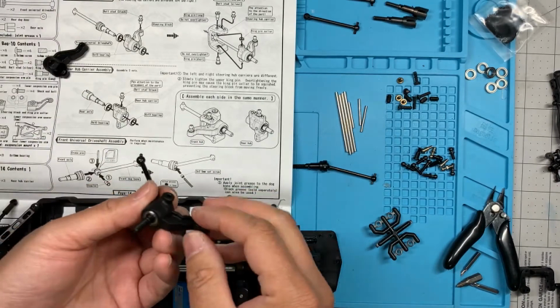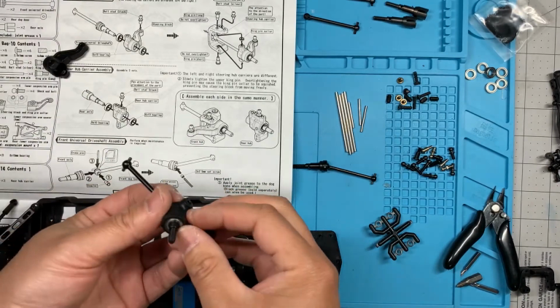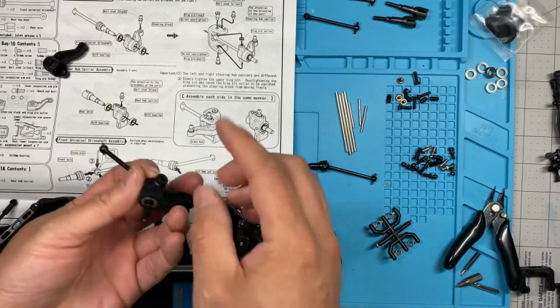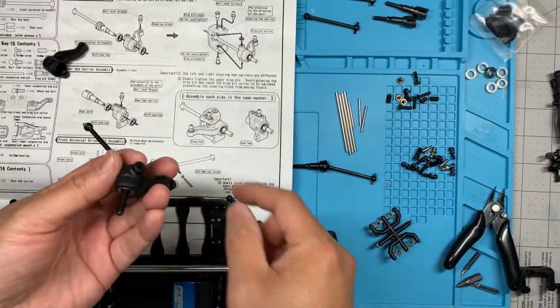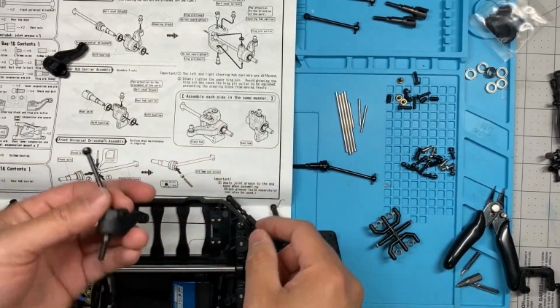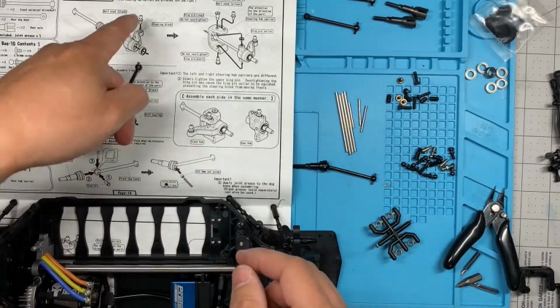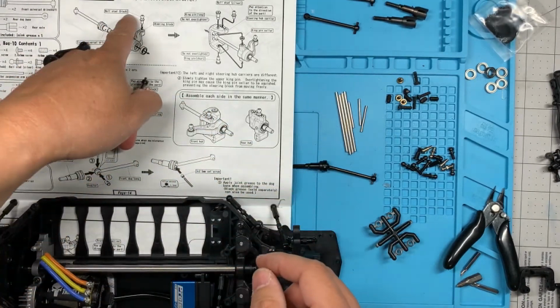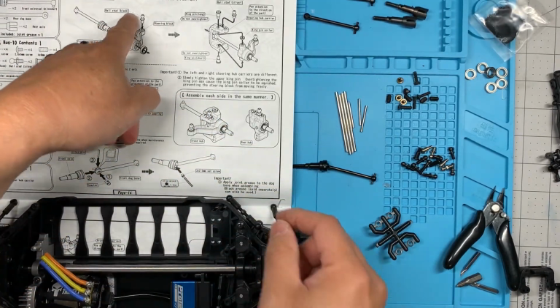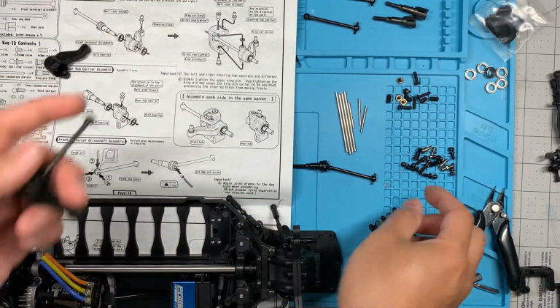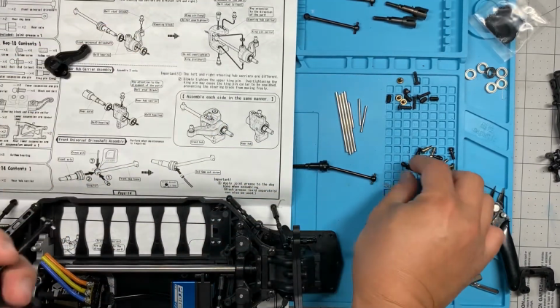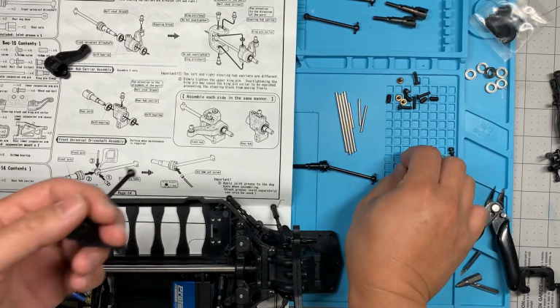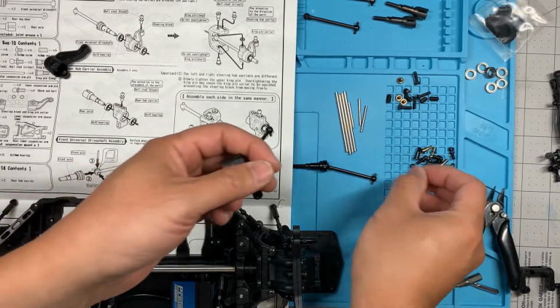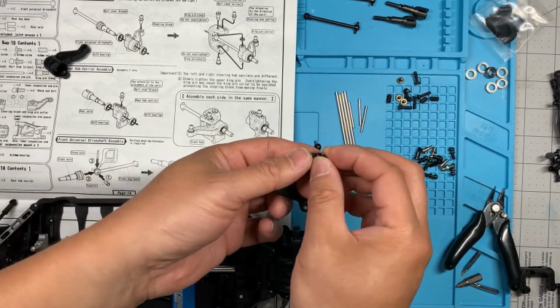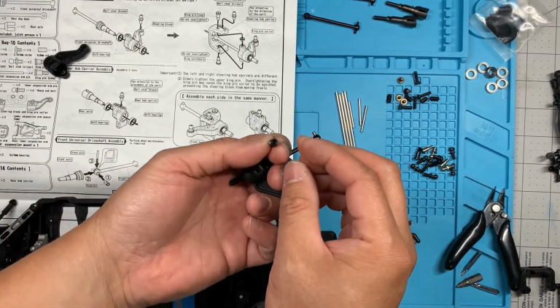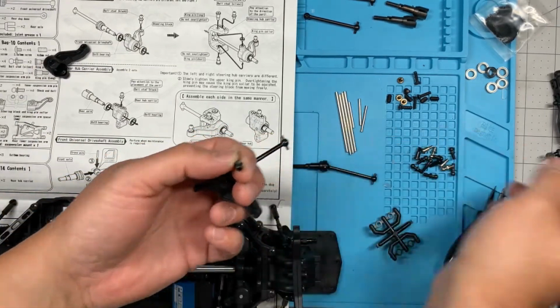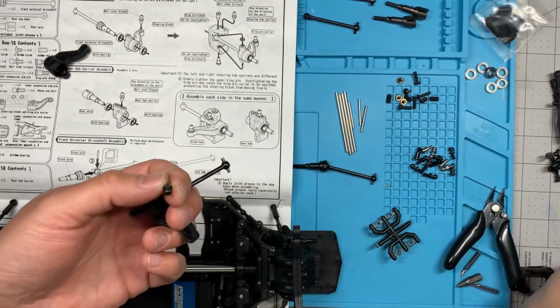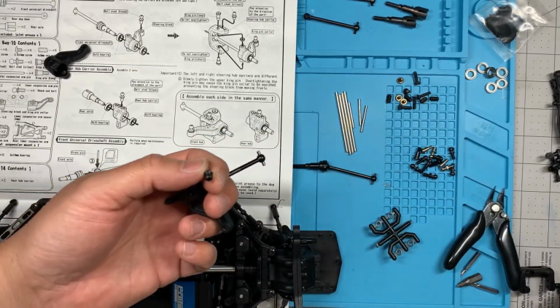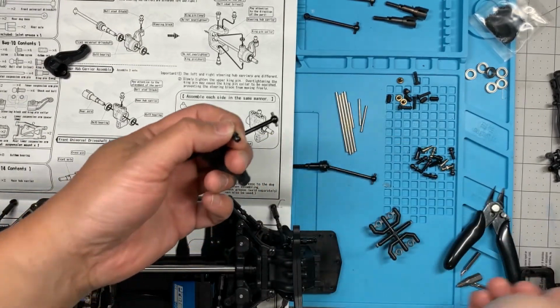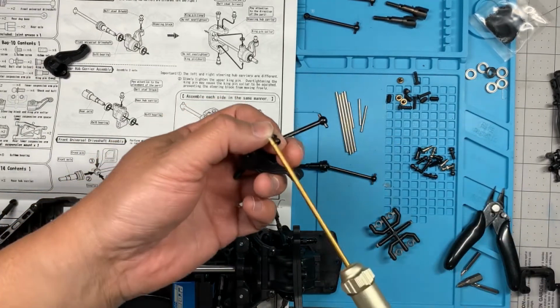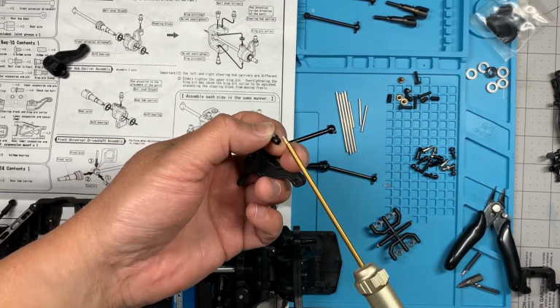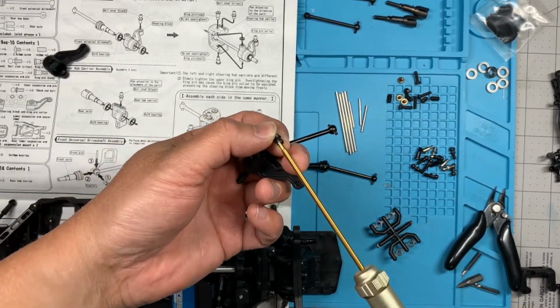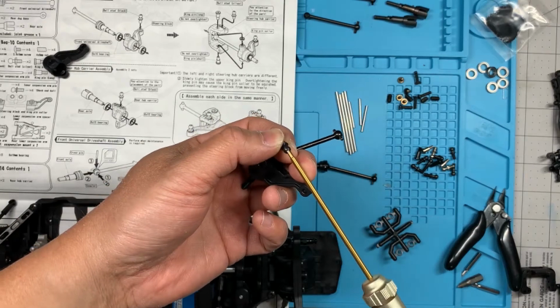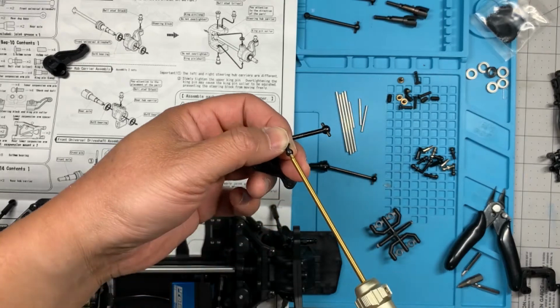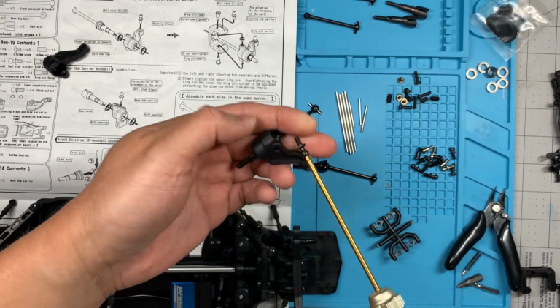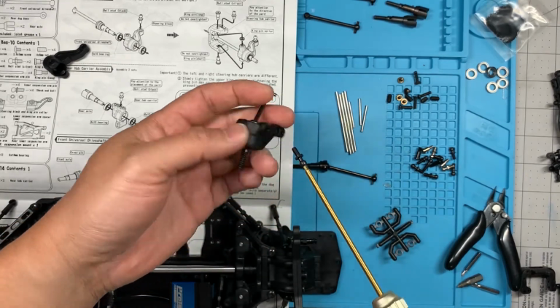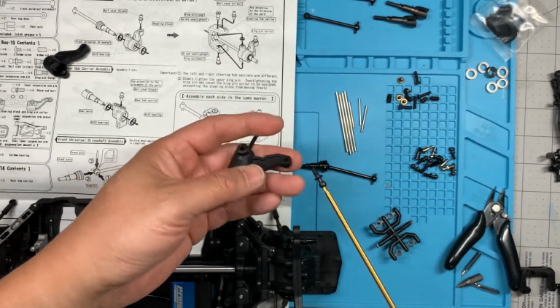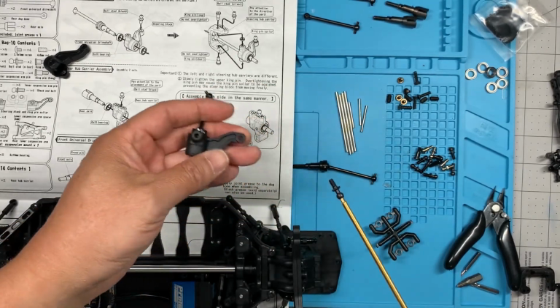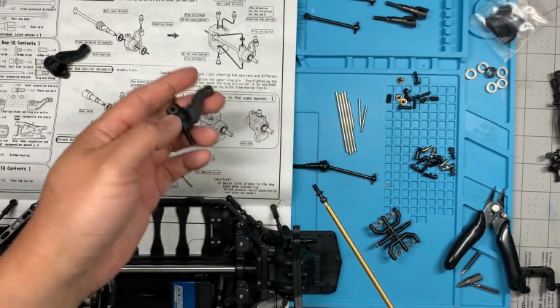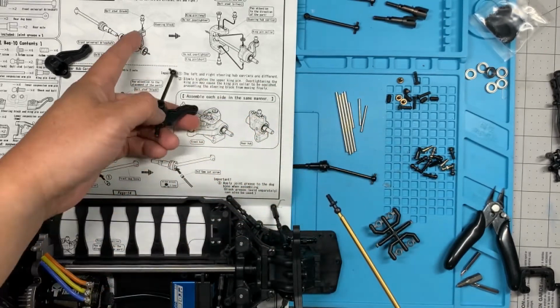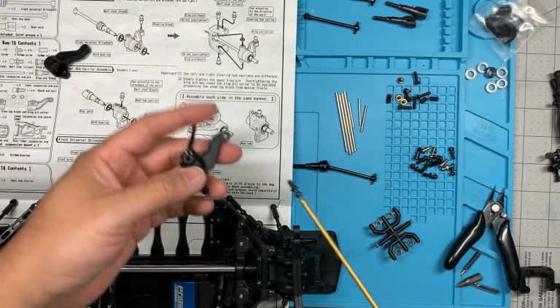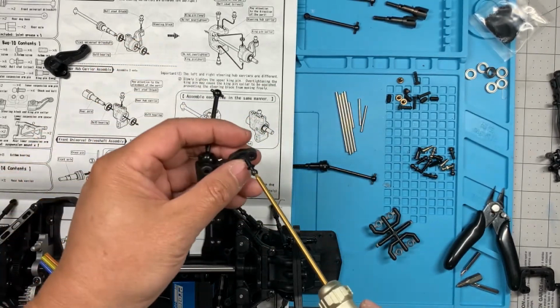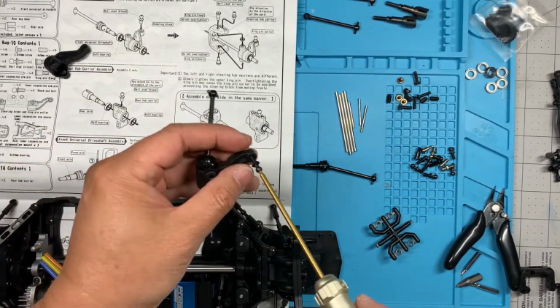Then I'm going to find the ball stud — it says it's the black ball stud. I can use a two millimeter tool, and it goes into just that hole right there.